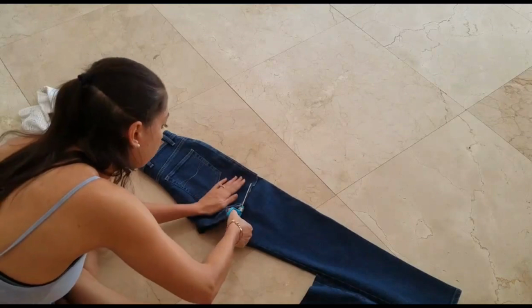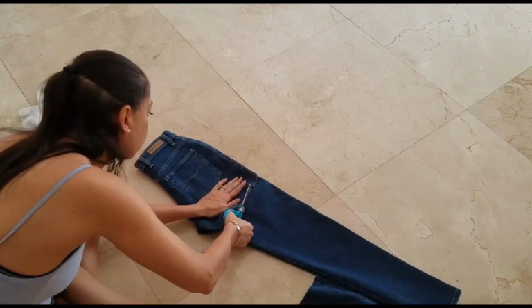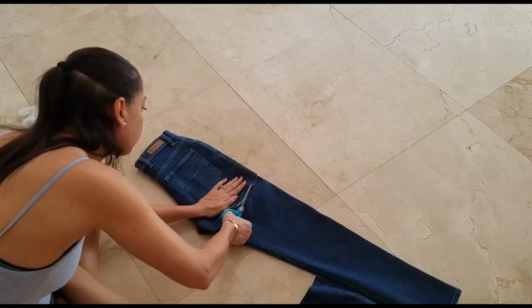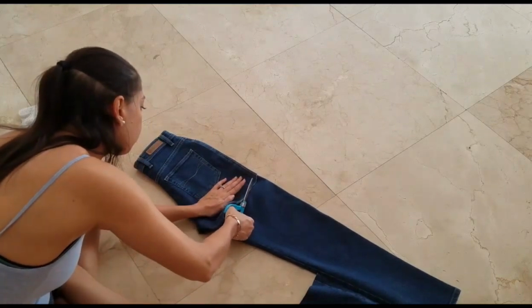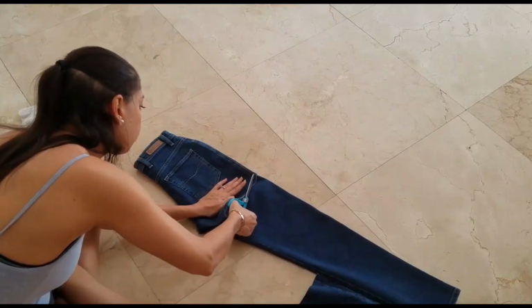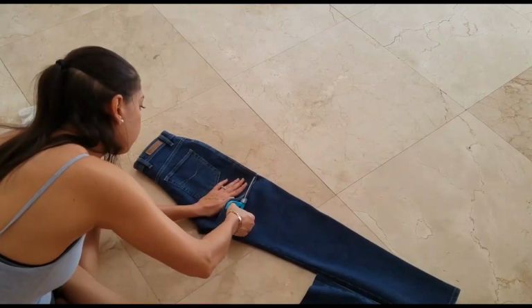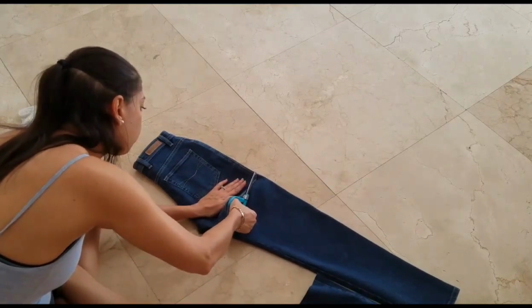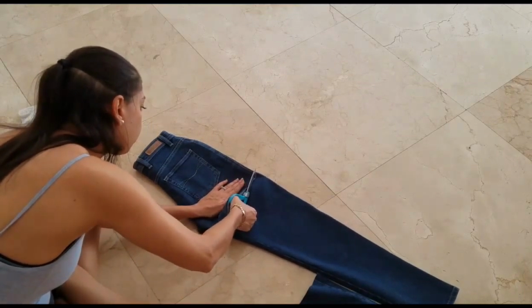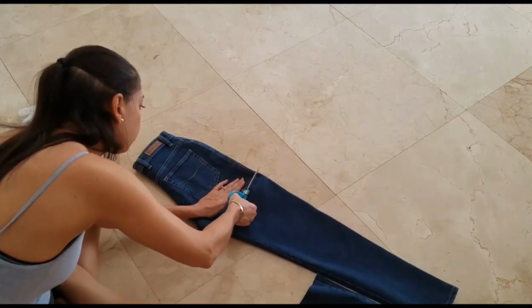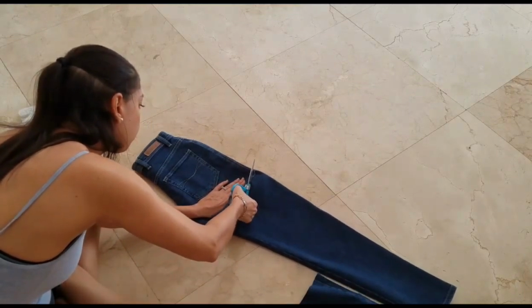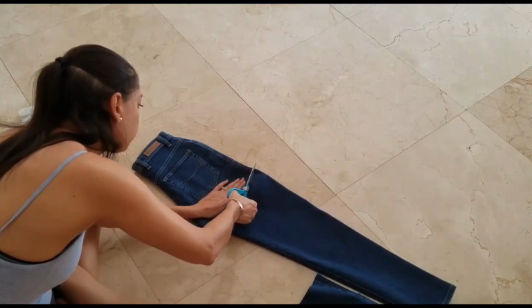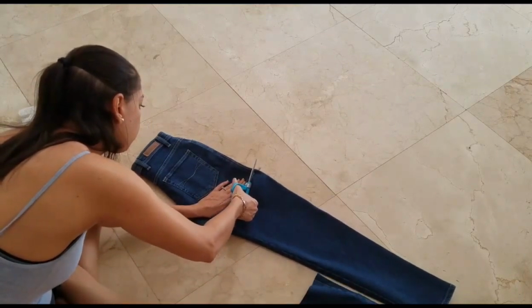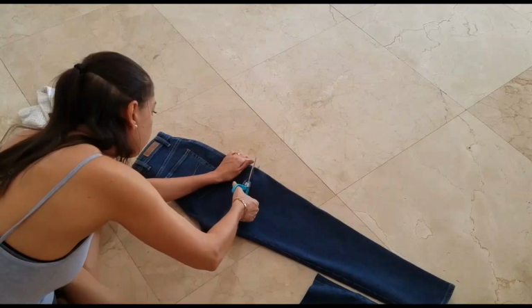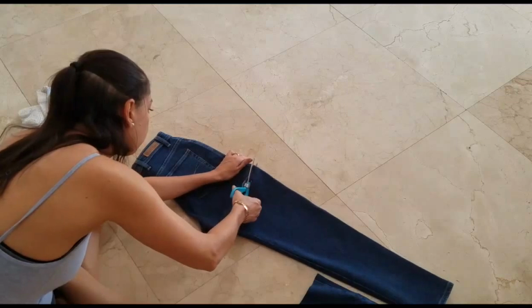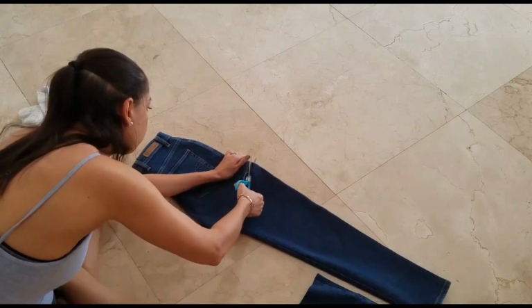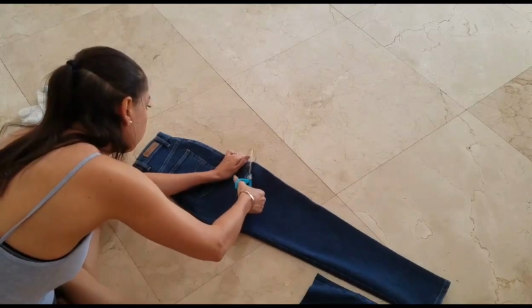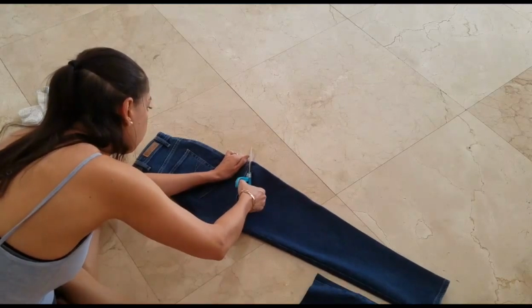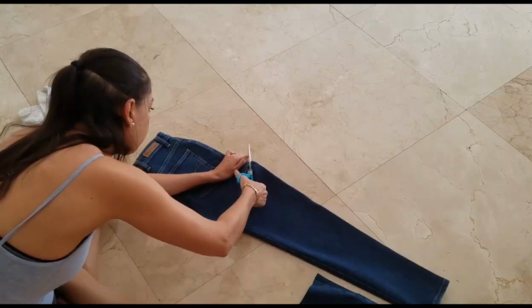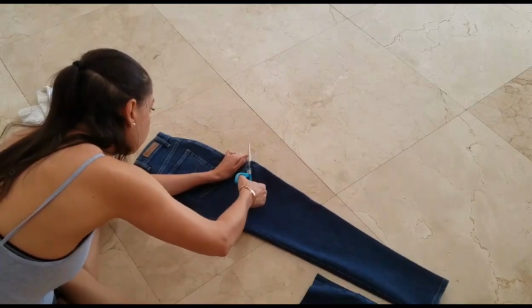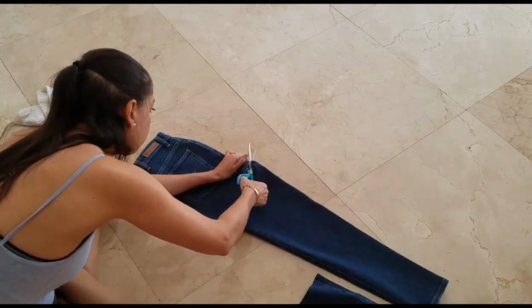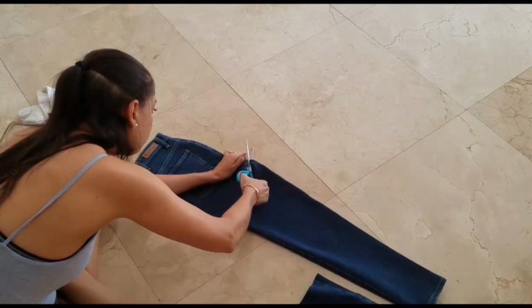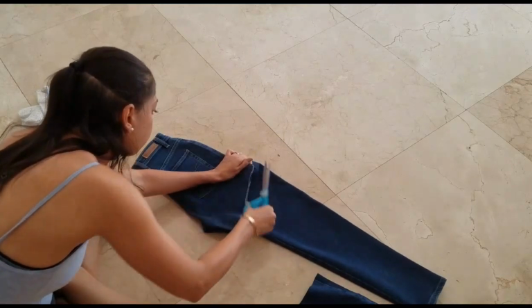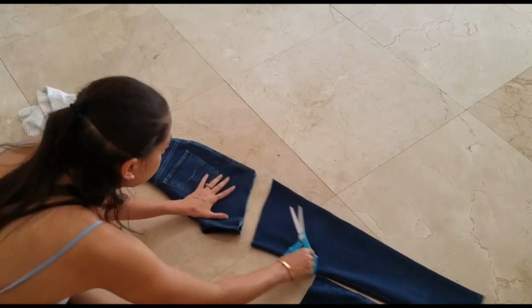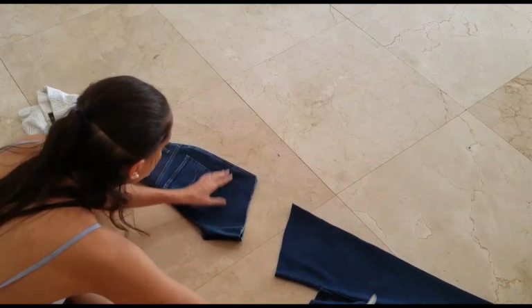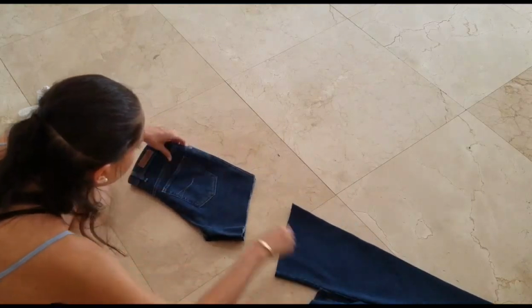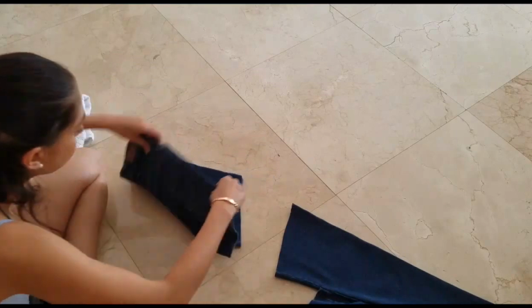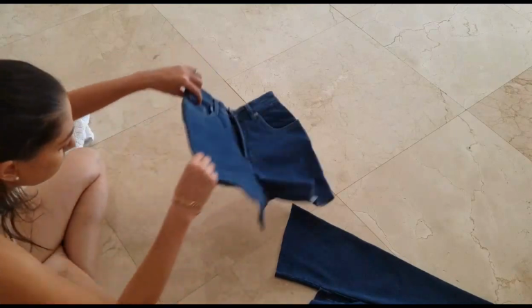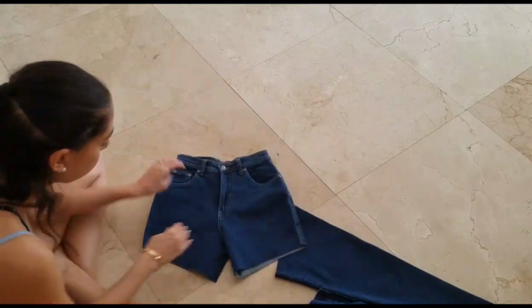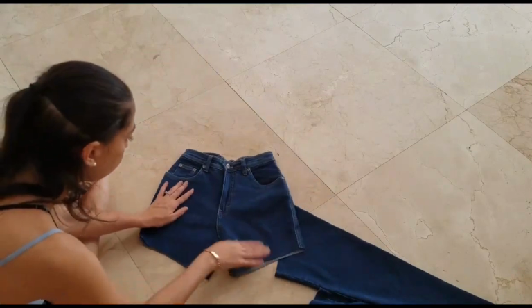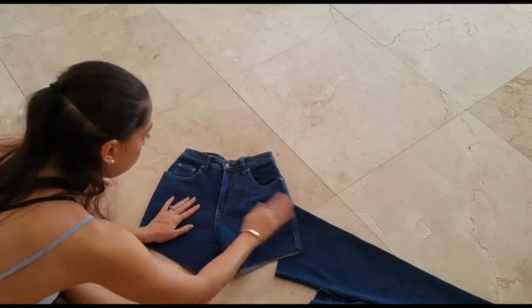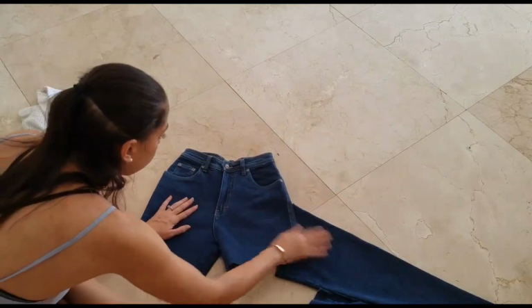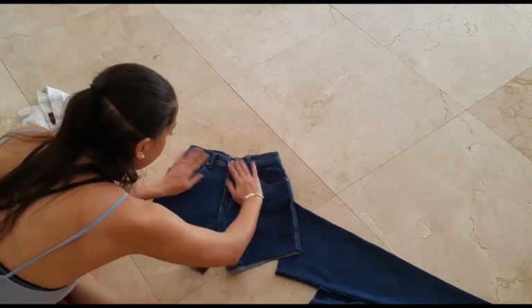Once you've cut both sides and you have your pair of shorts, this is the perfect opportunity to try them on and make sure they fit the way you want. If not, go ahead and make some adjustments.